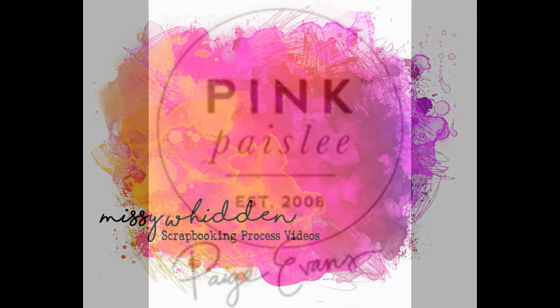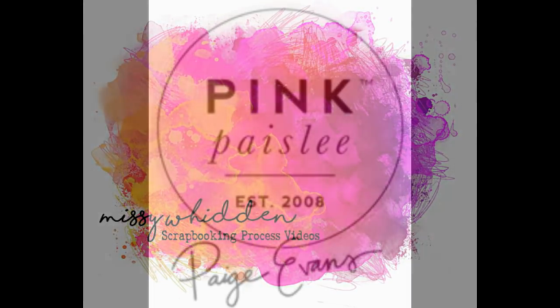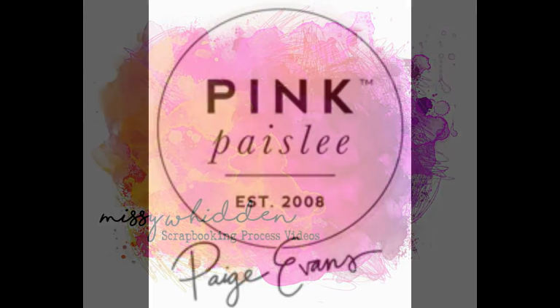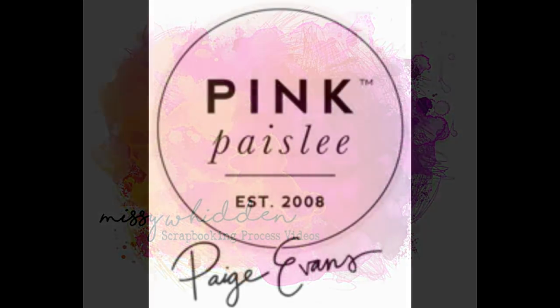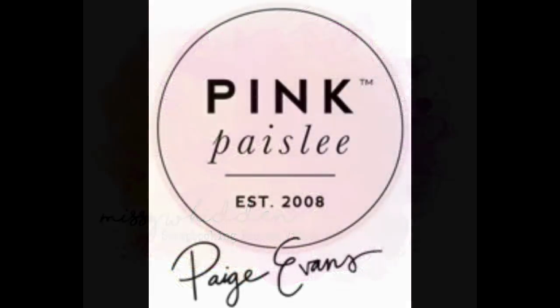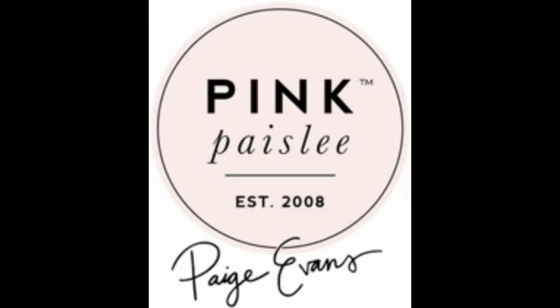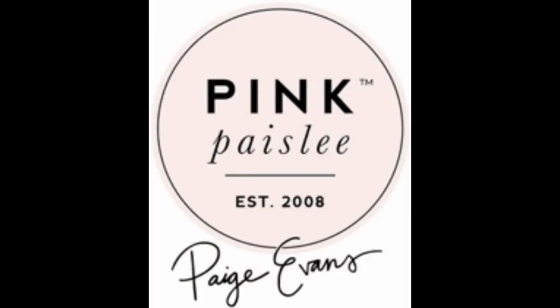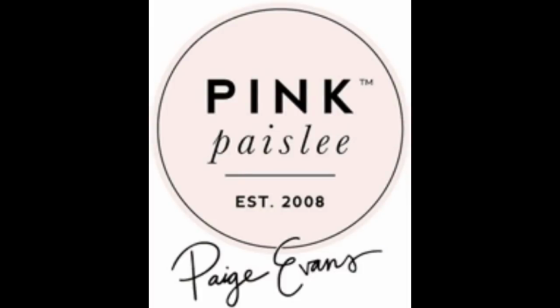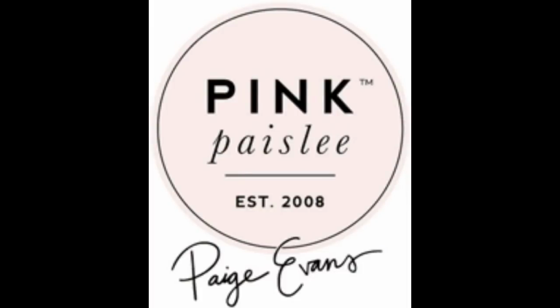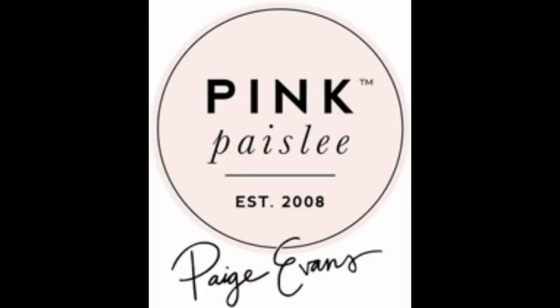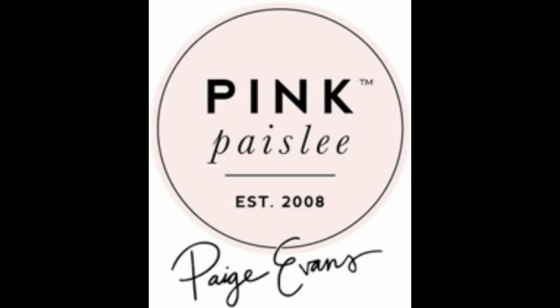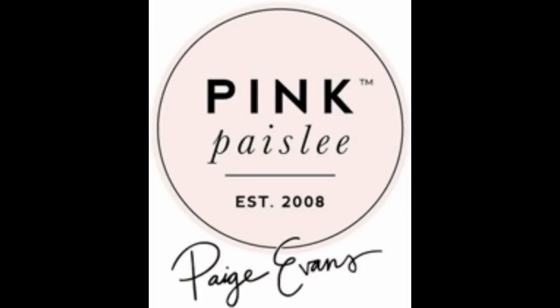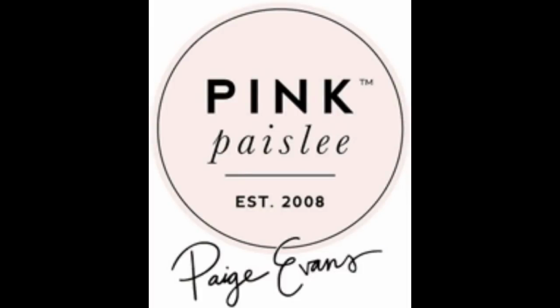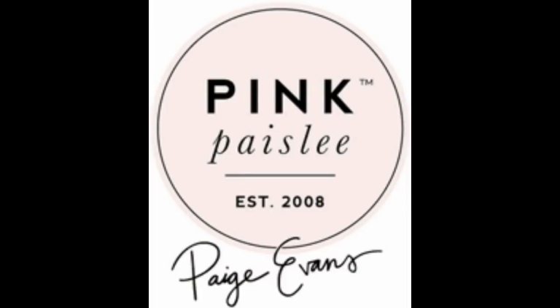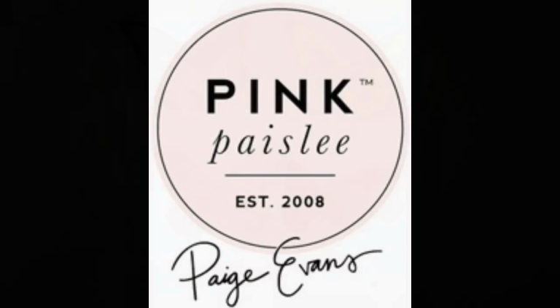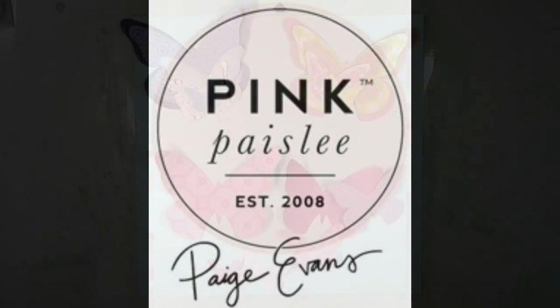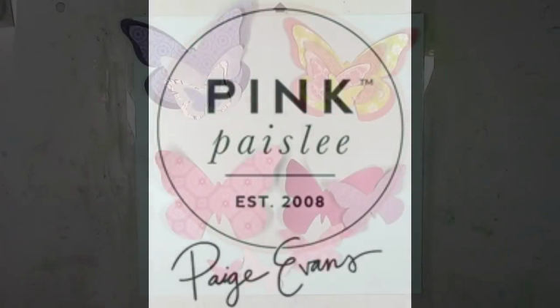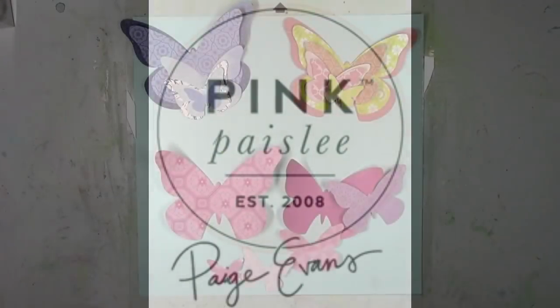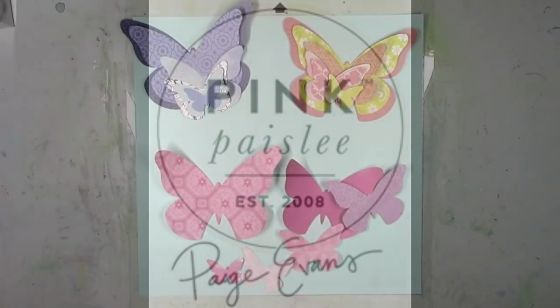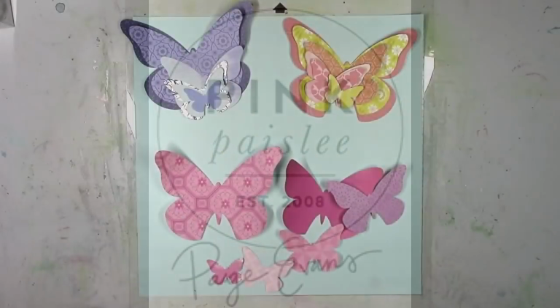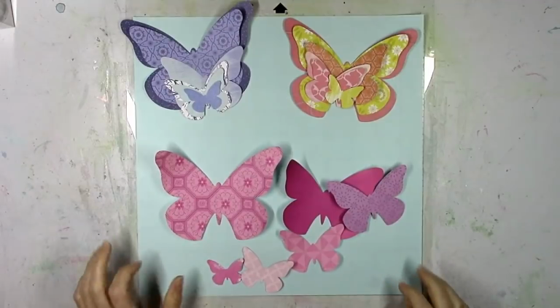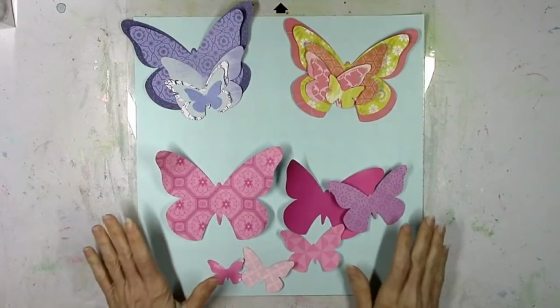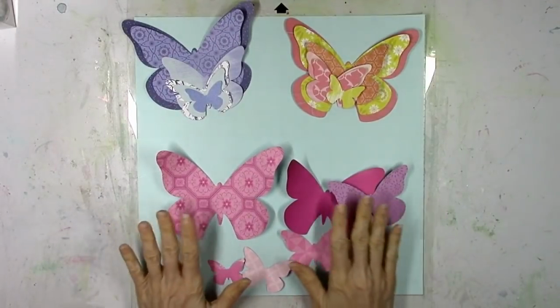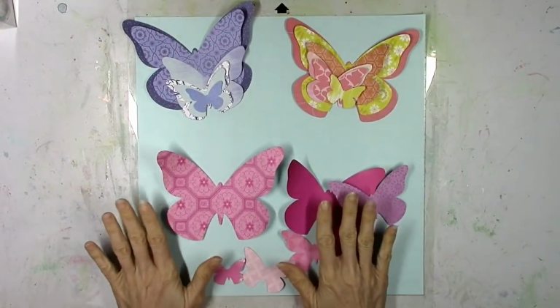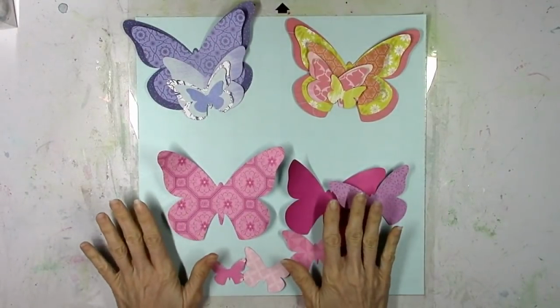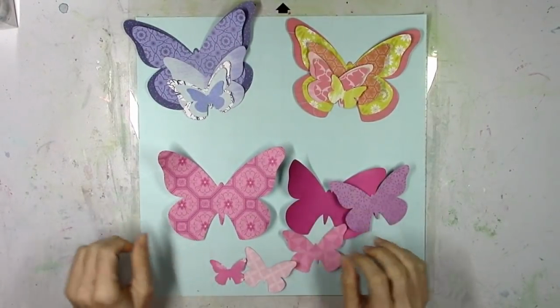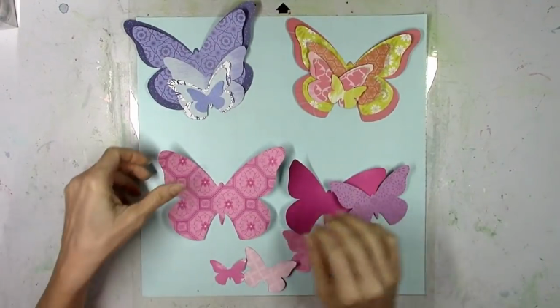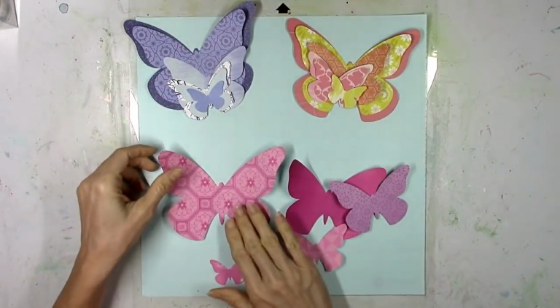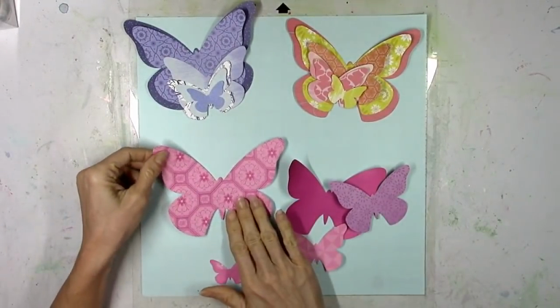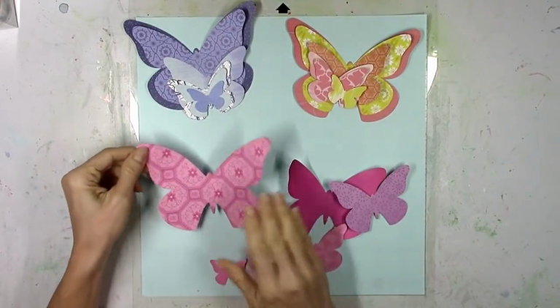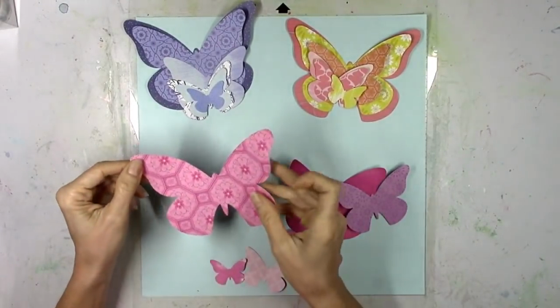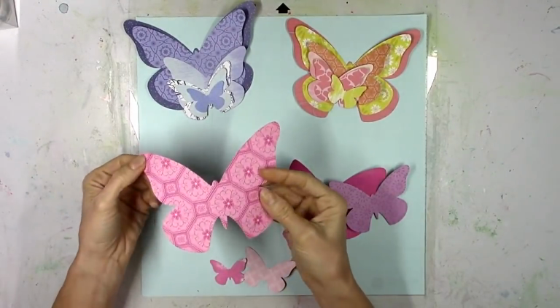I'm back with a new layout for the Paige Evans design team and I'm using the beautiful new Horizon collection again. One of Paige's newer cut files, this one is called Layered Butterfly.